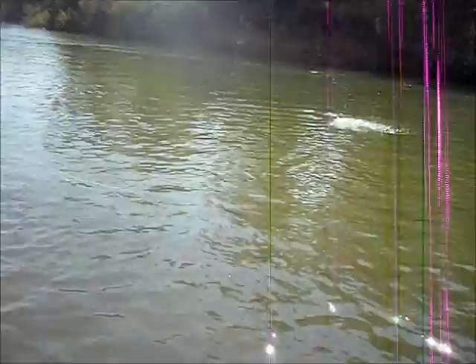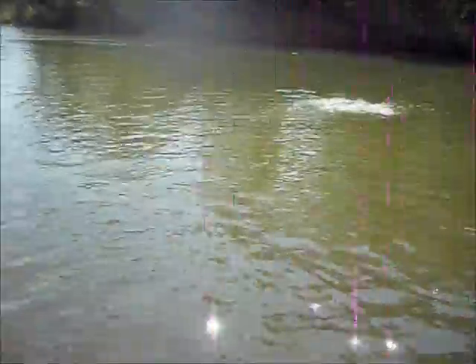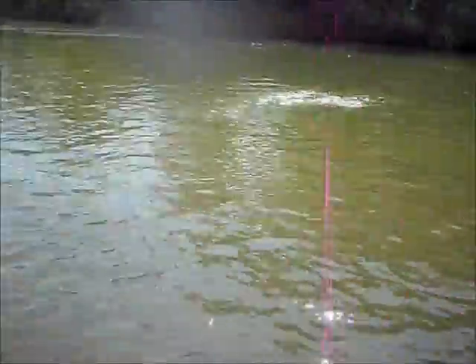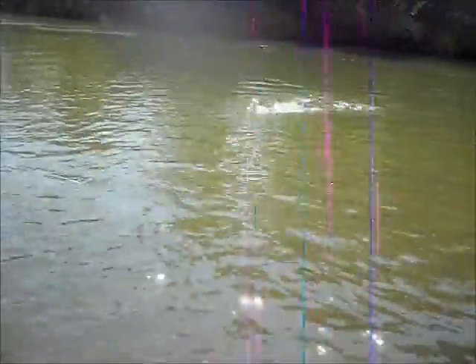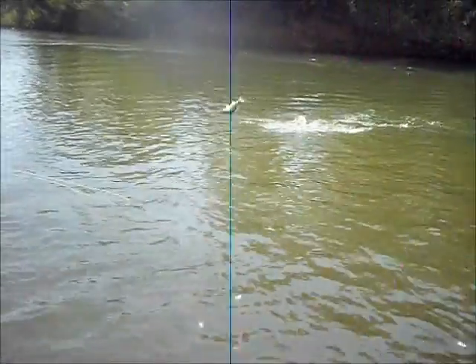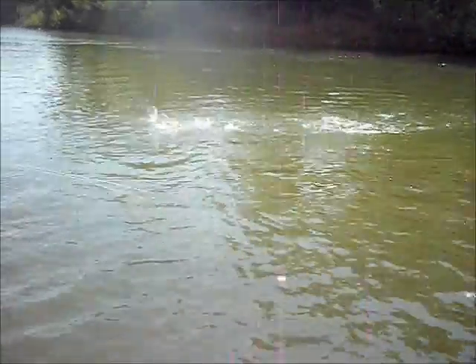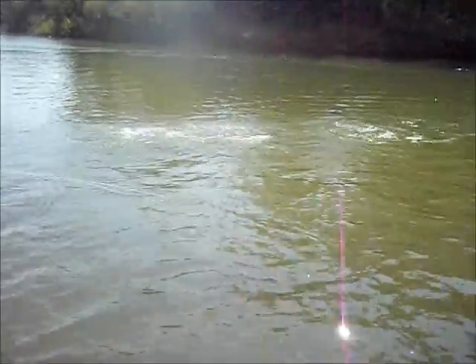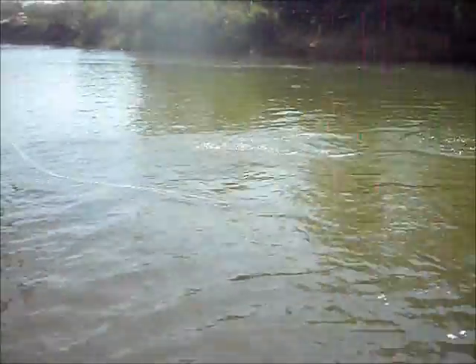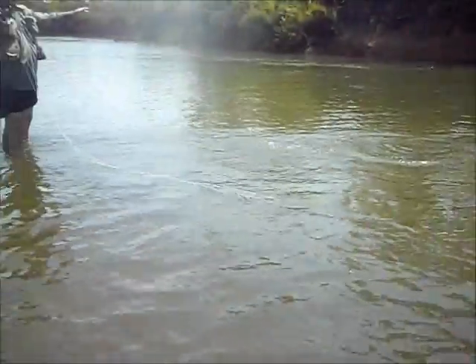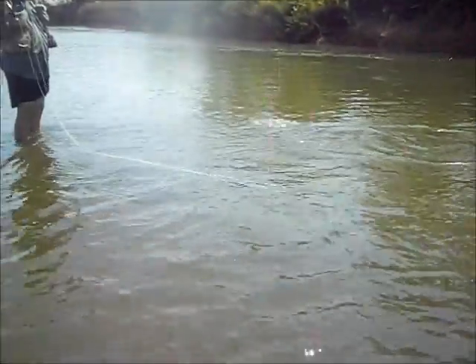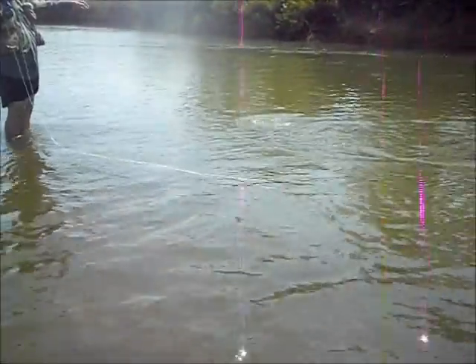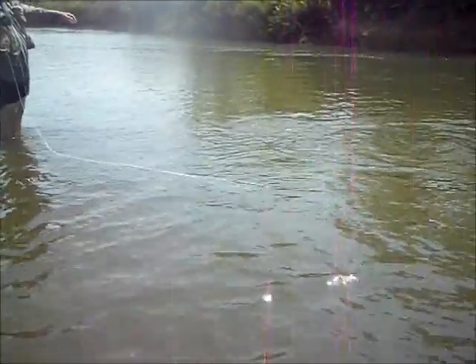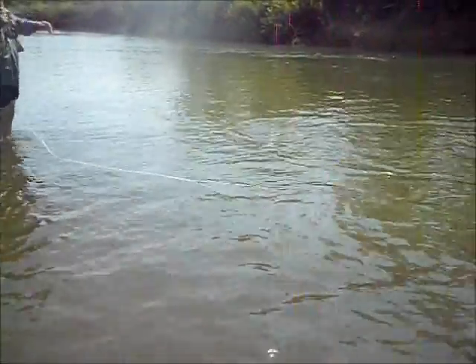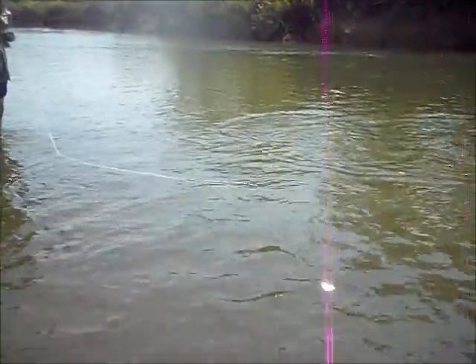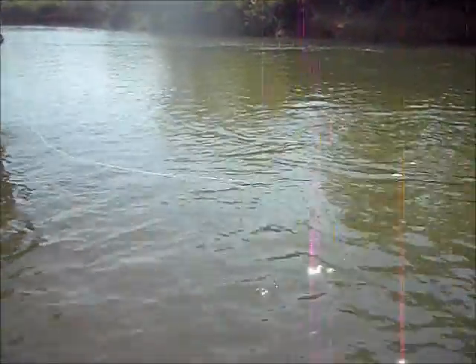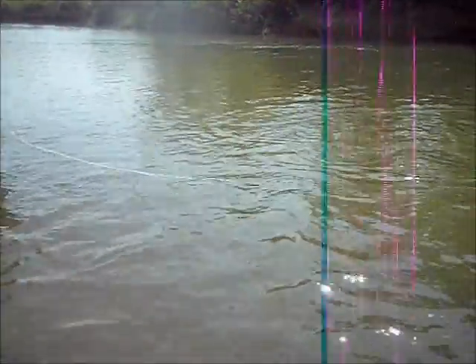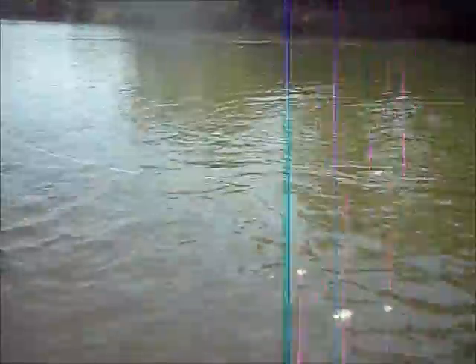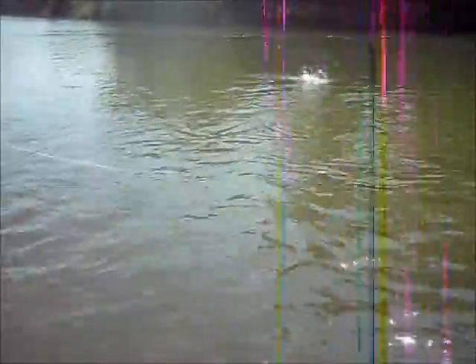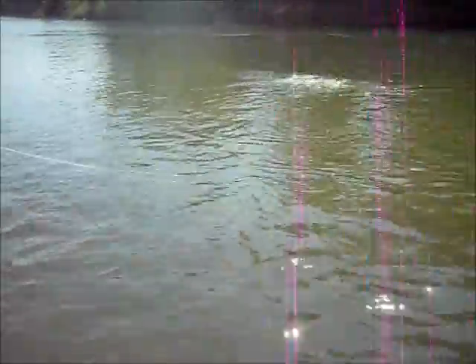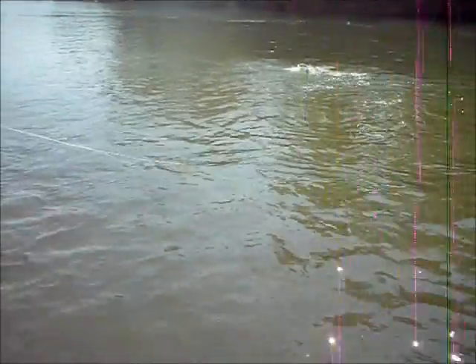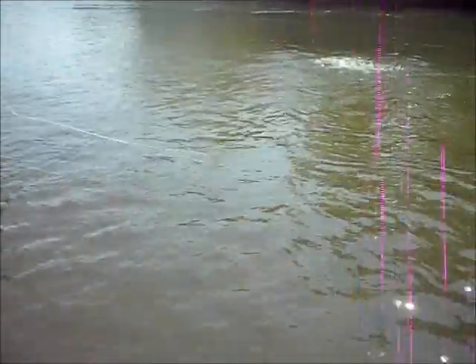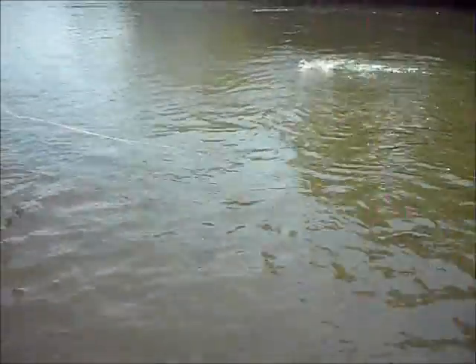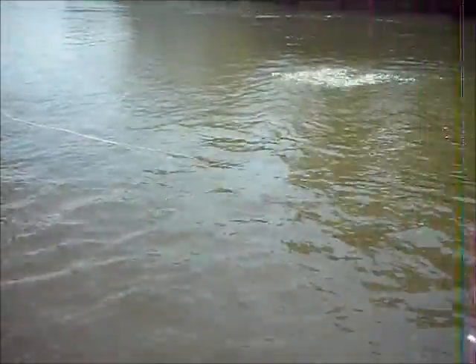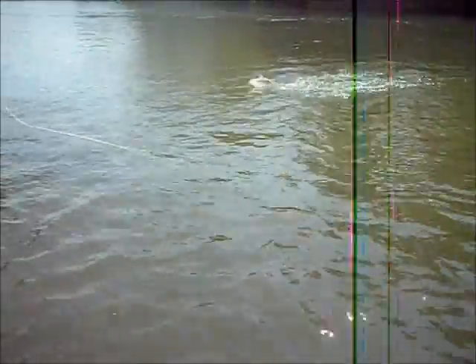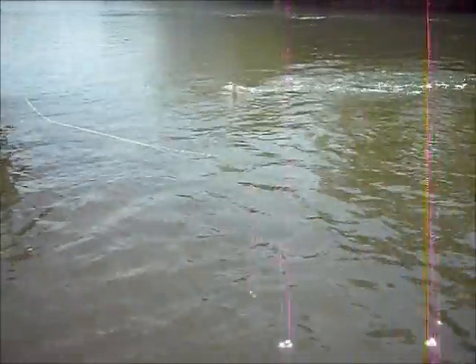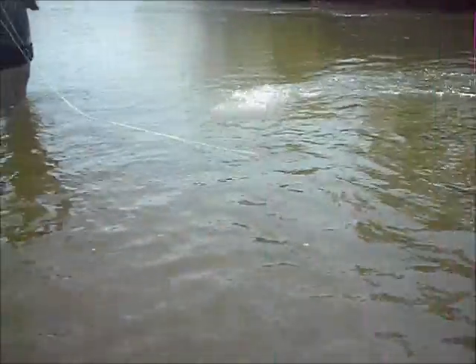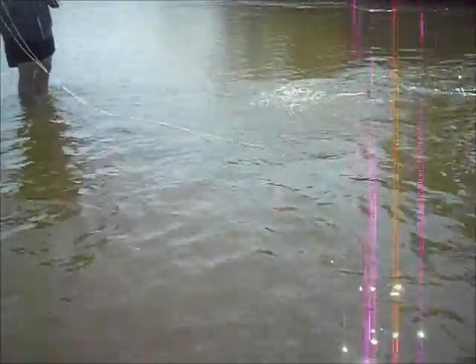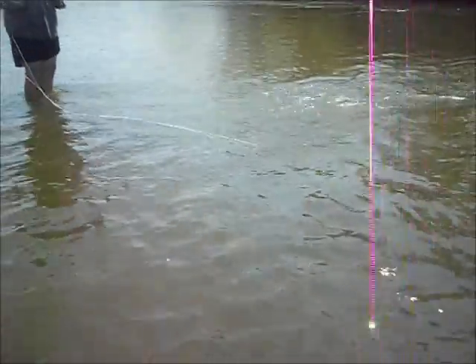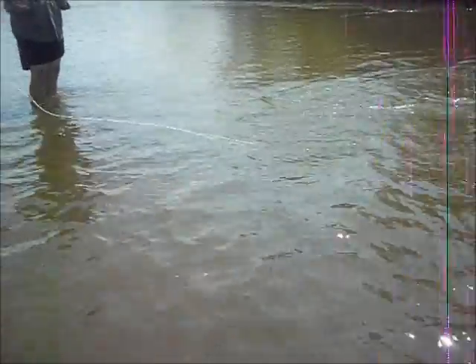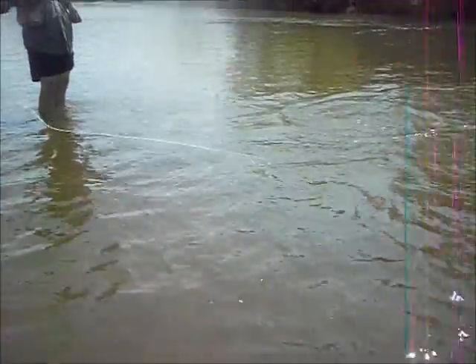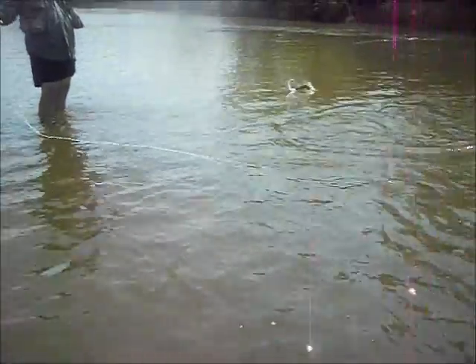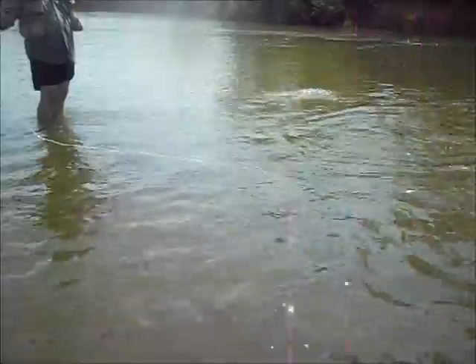That's a nice little spotted bass. Oh, that might even be a largemouth. As much as he's fighting, I doubt it. That's a very large spotted bass.